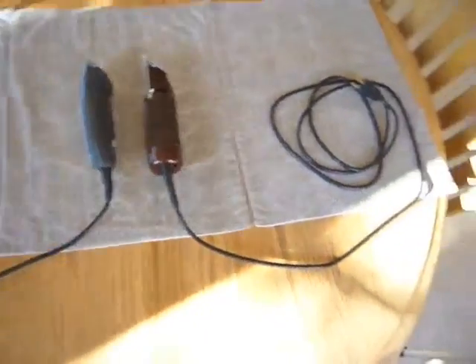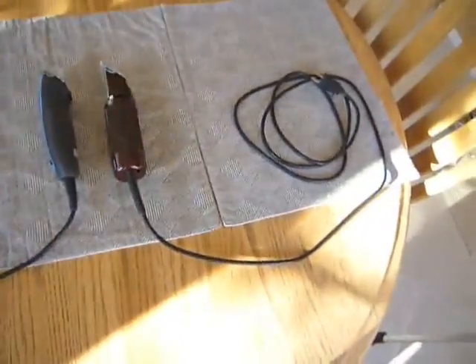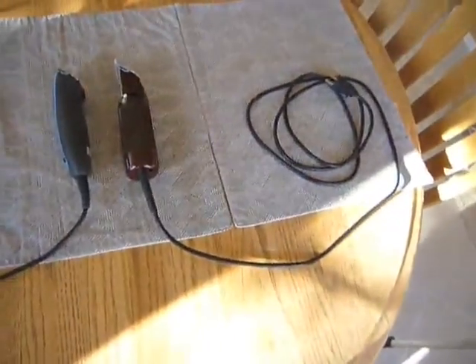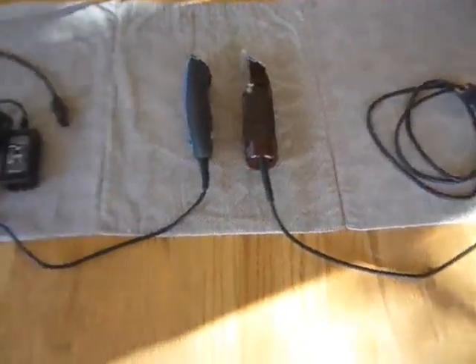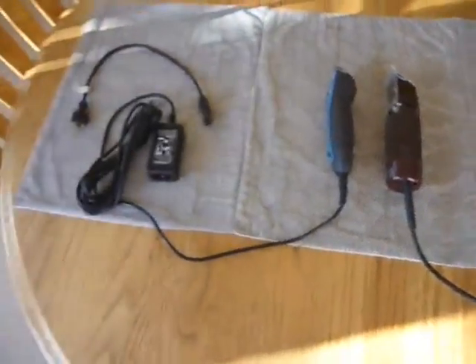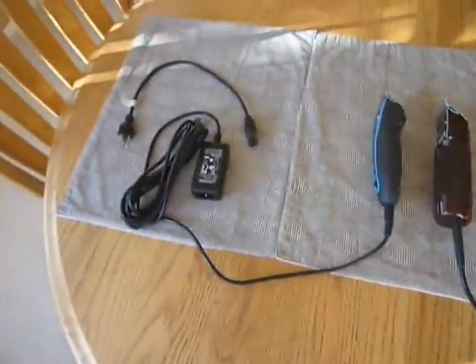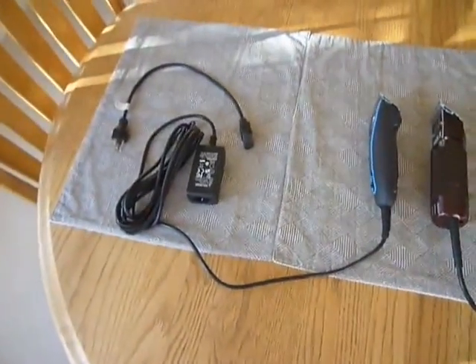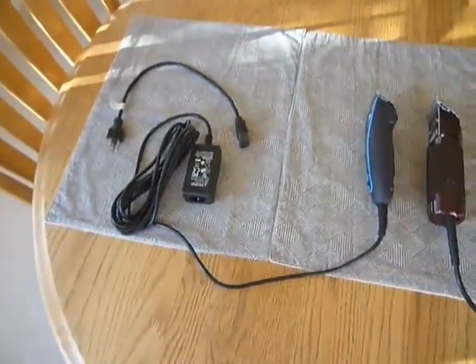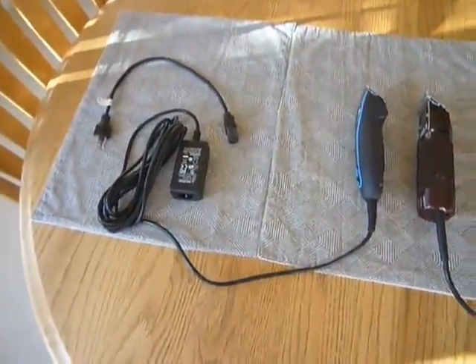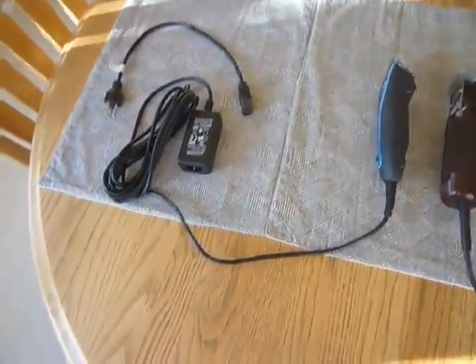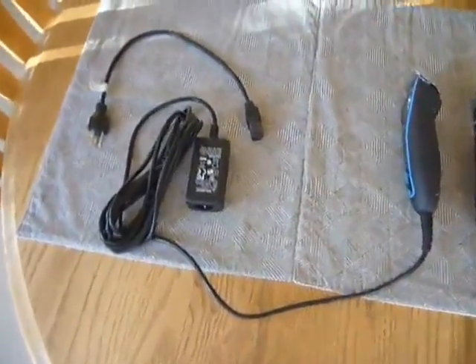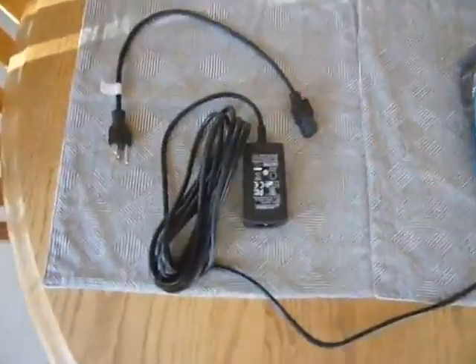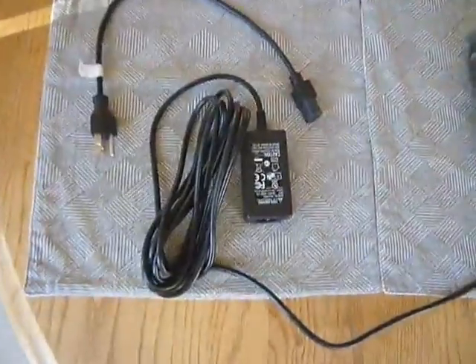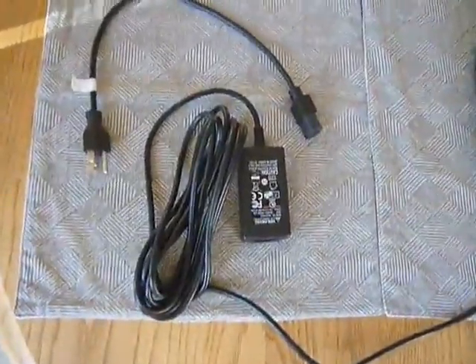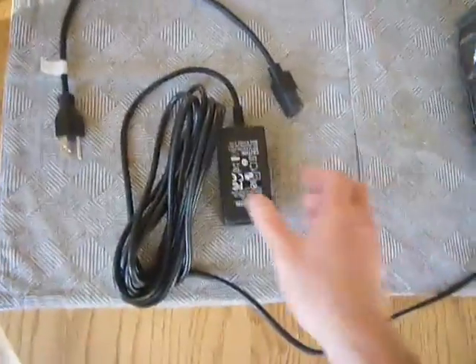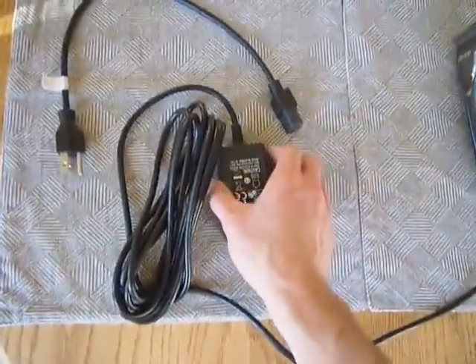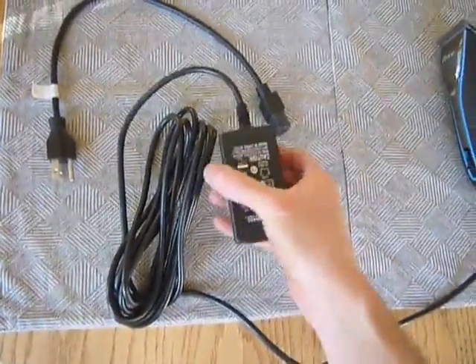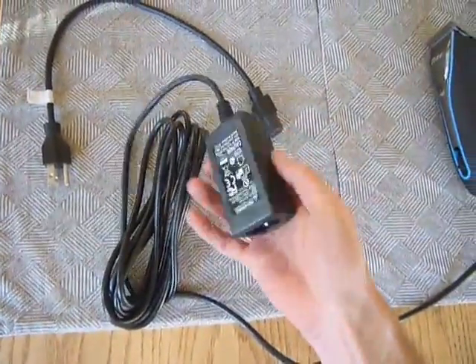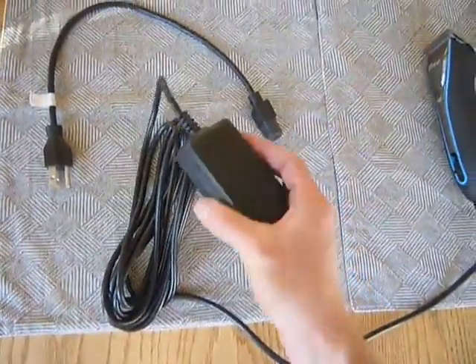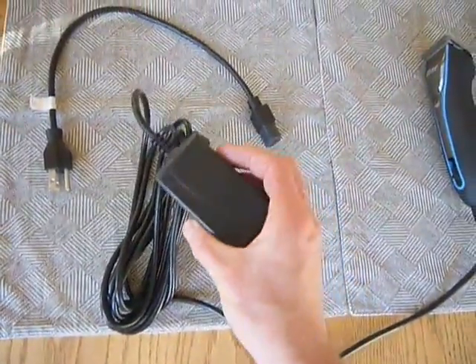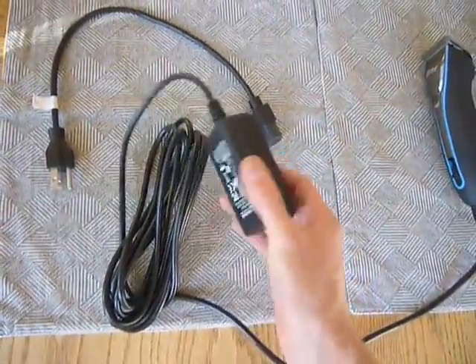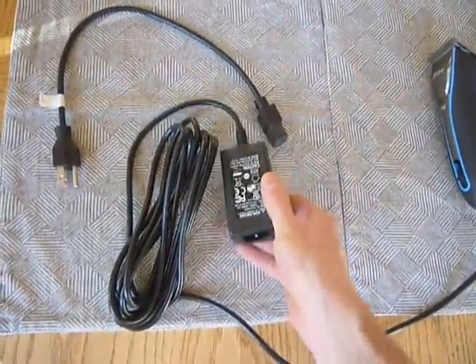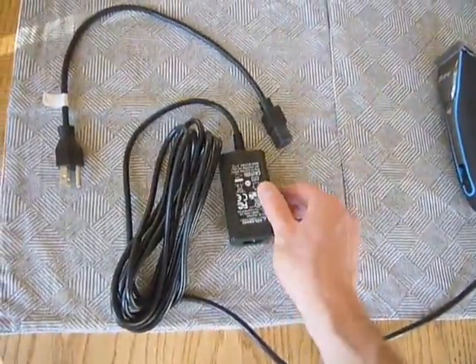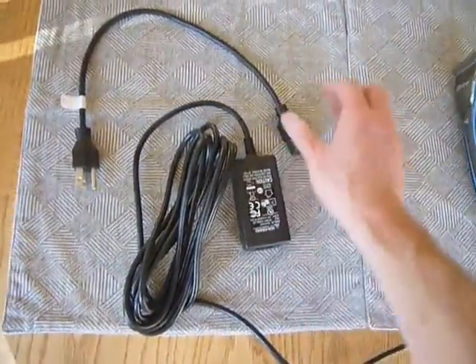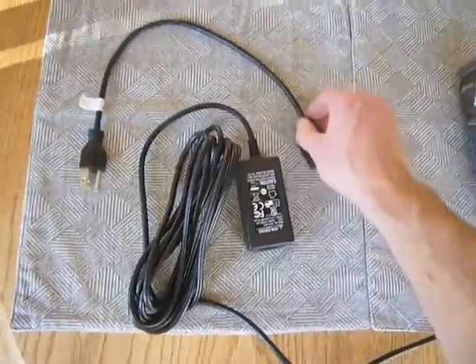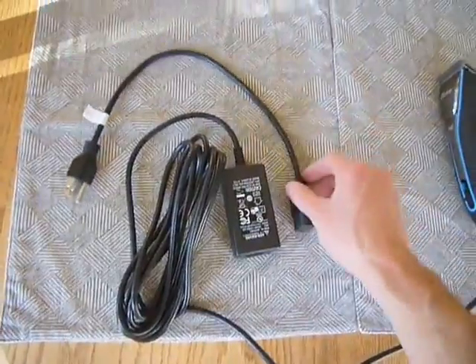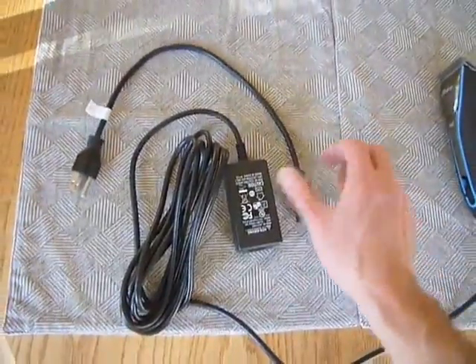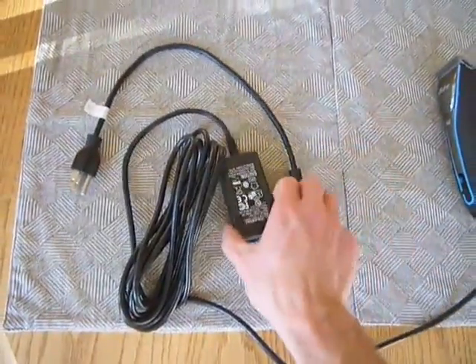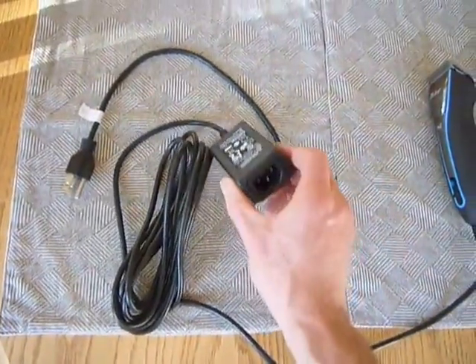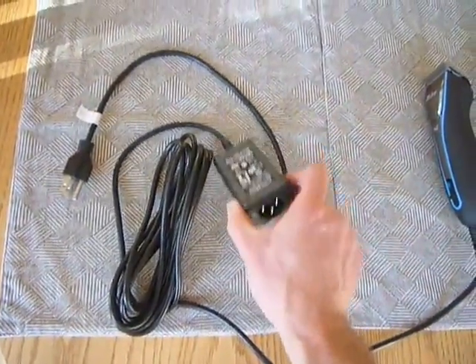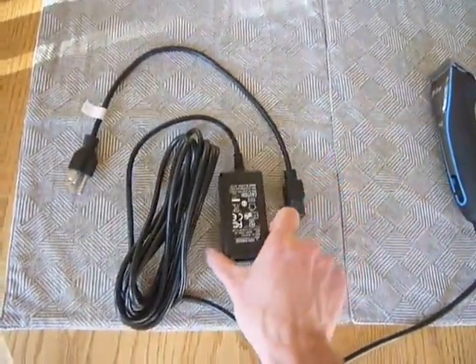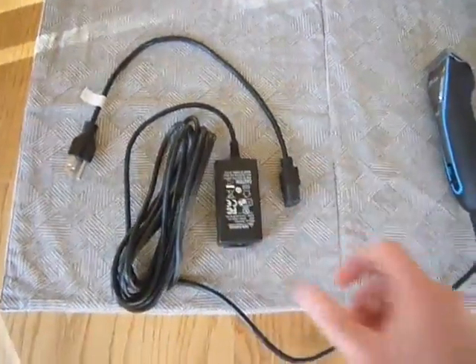Looking at the size of the power cords, they're very similar — they both have nice long power cords. The A6 adds a transformer box at the end, and it's going to hang about a foot away from the outlet due to this extension cable that you actually plug into the wall.